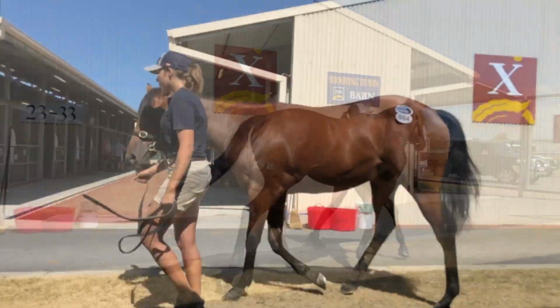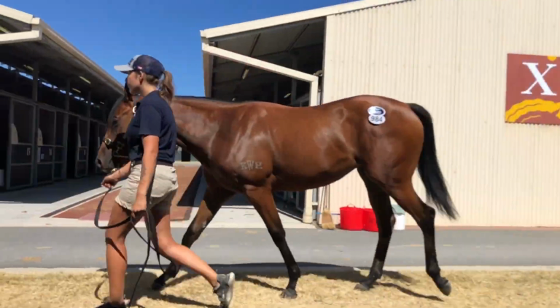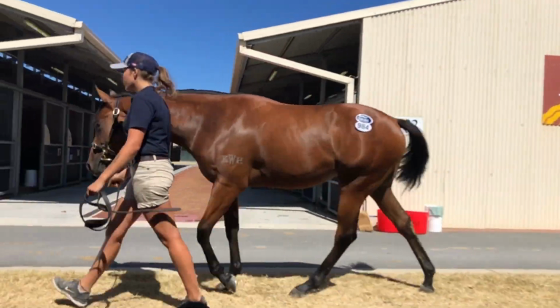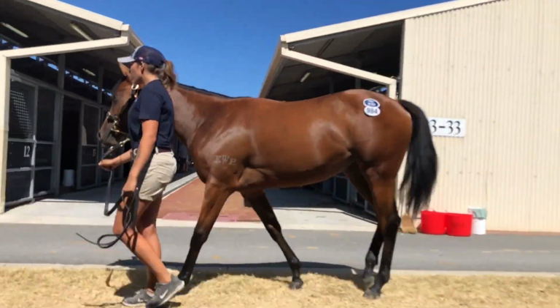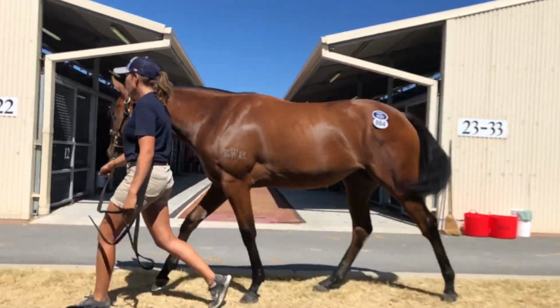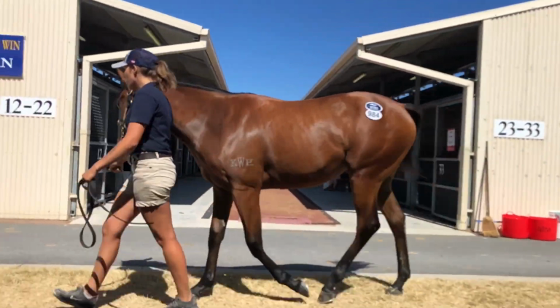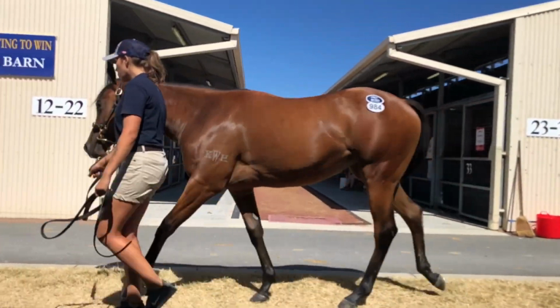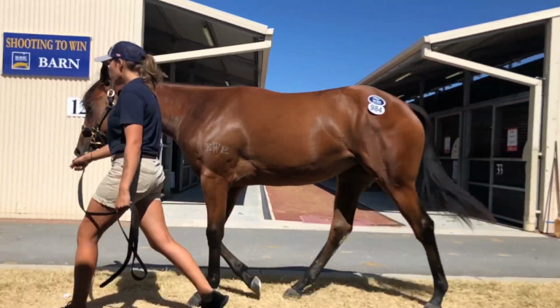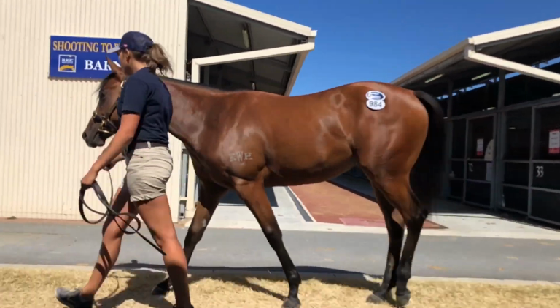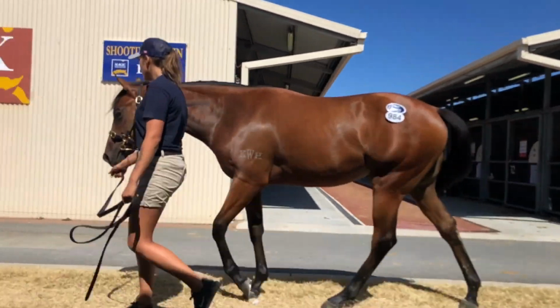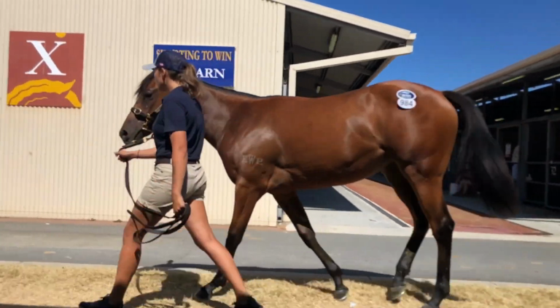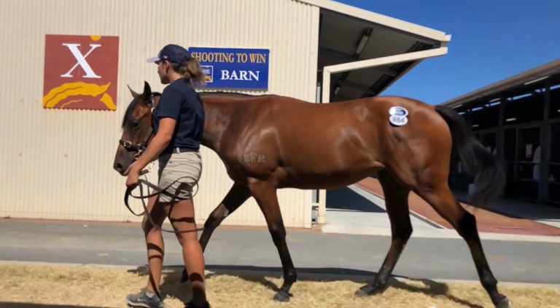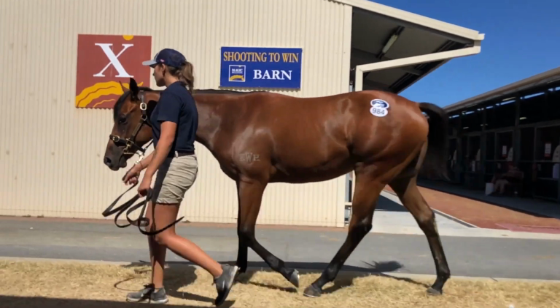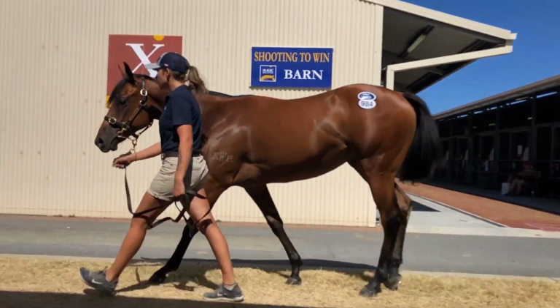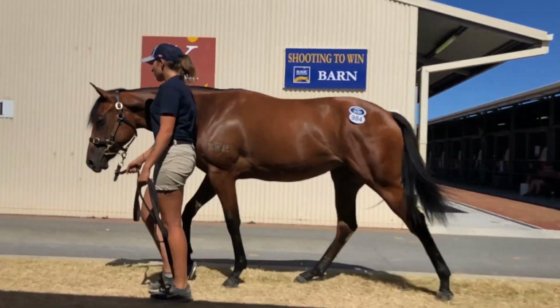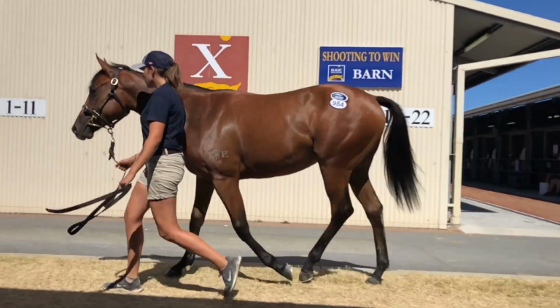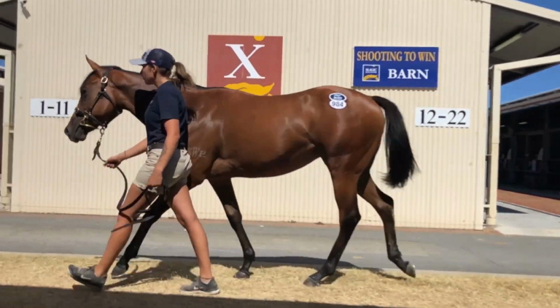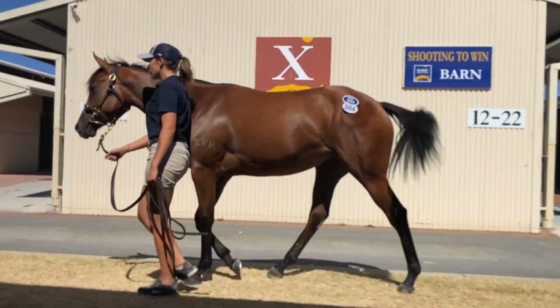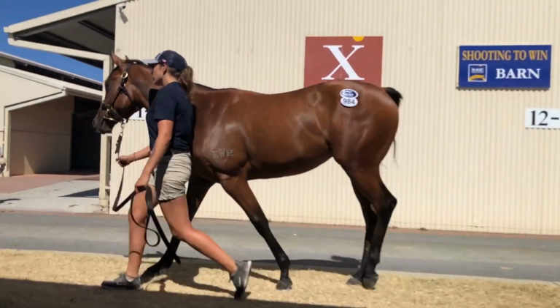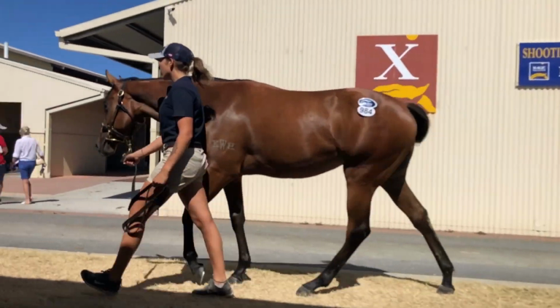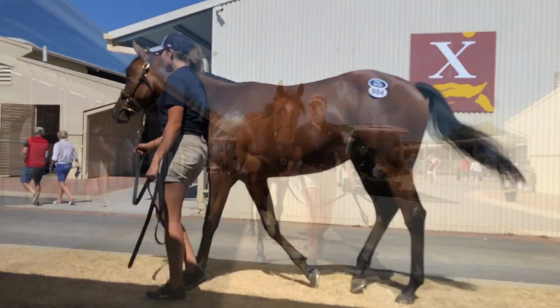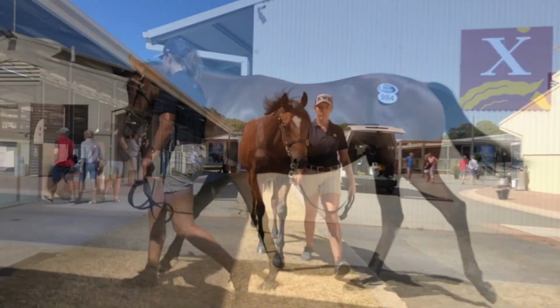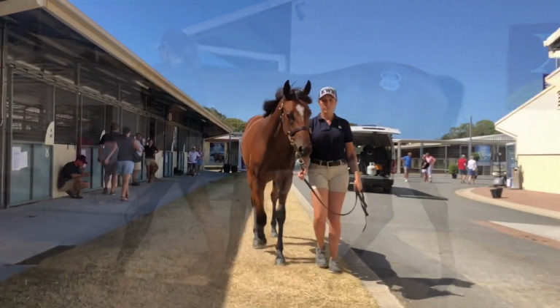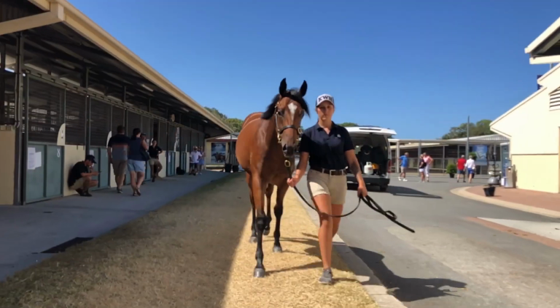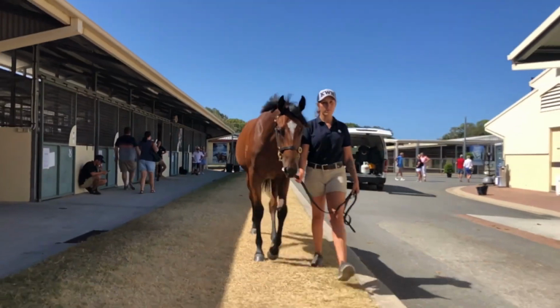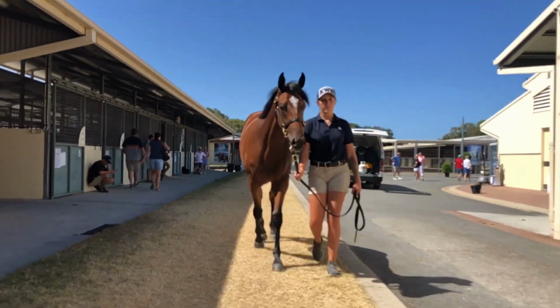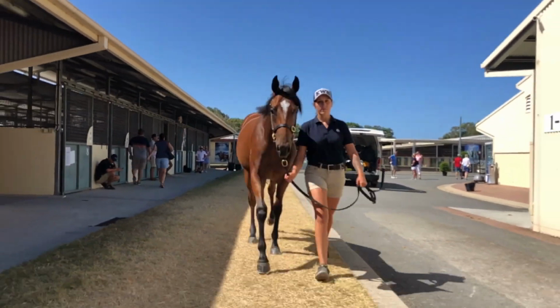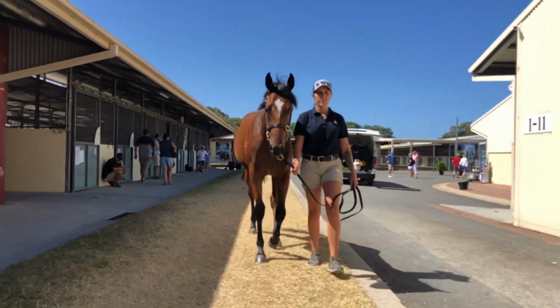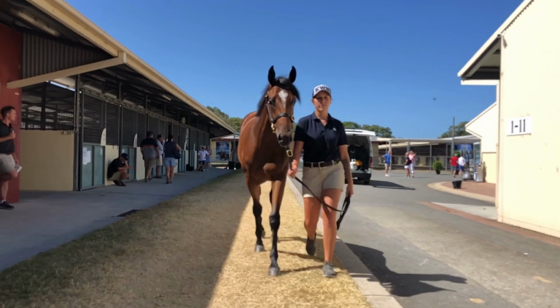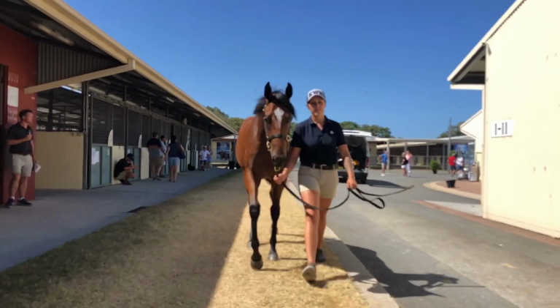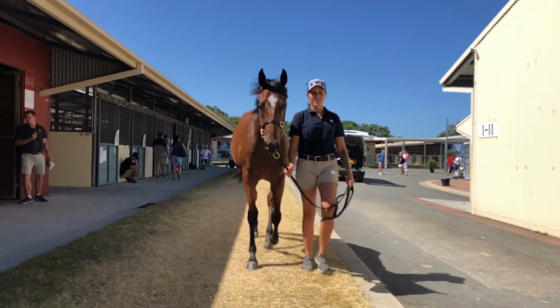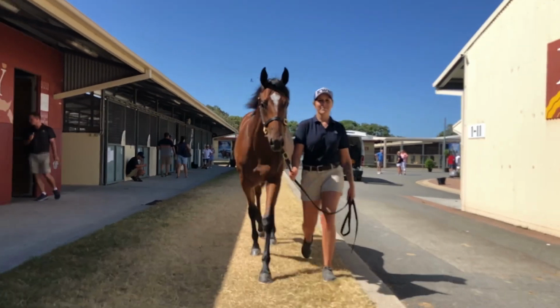She's very low to the ground but she'll be able to run early with a good walk on her. Very relaxed and balanced filly when she gets into the stride. Looks to me like she'll get up and run early and I'm sure we'll have a lot of fun with her.